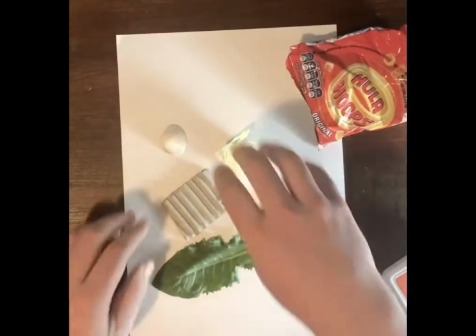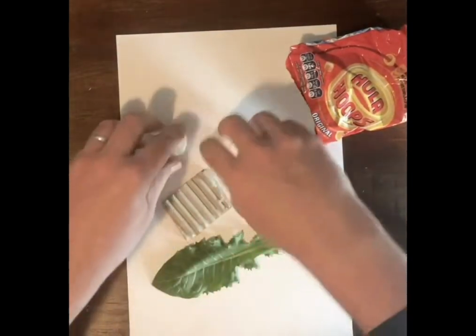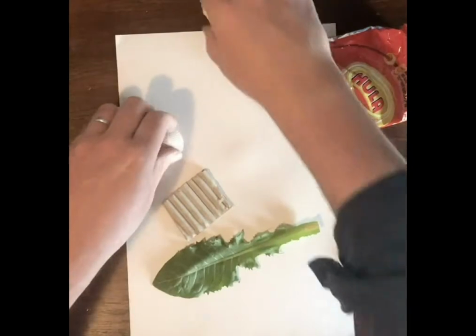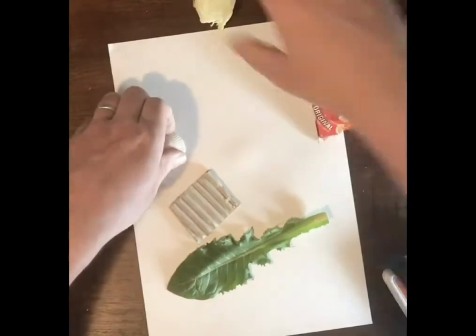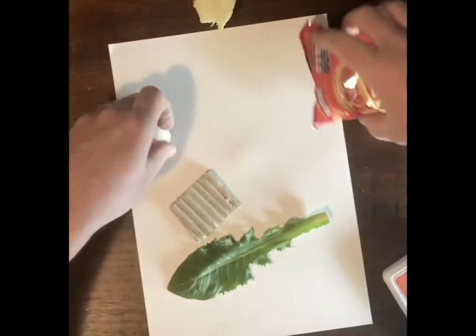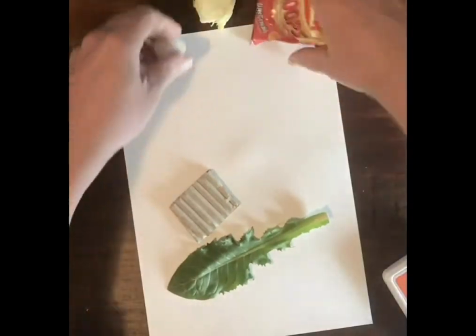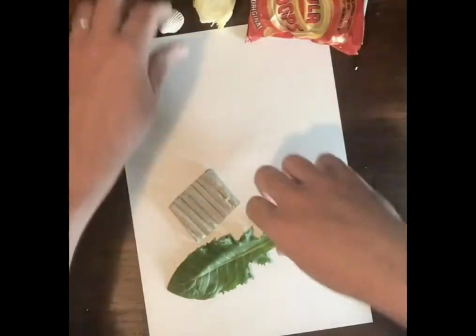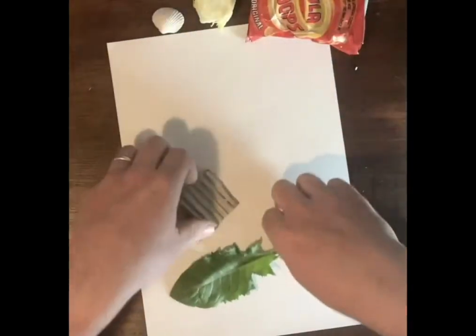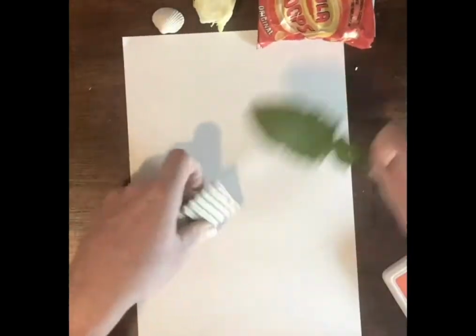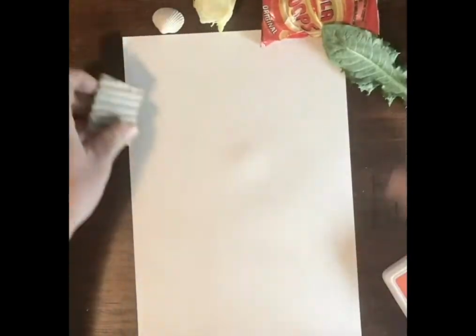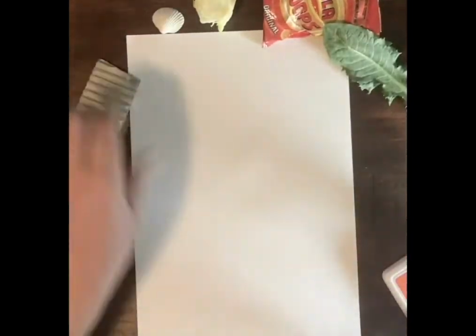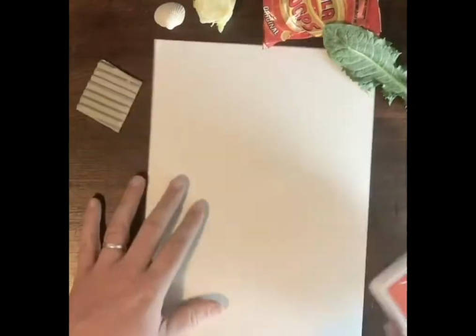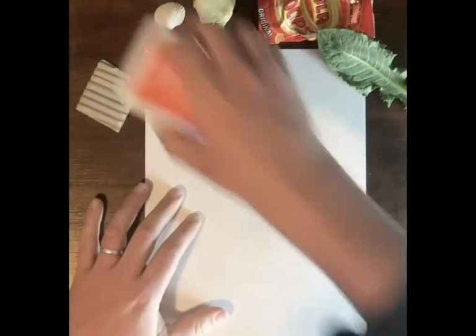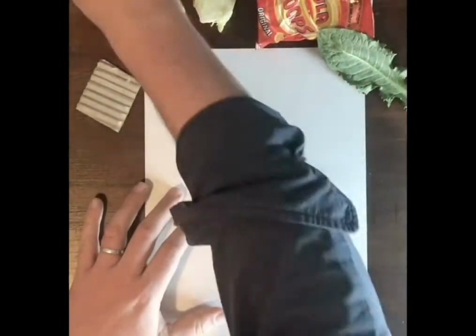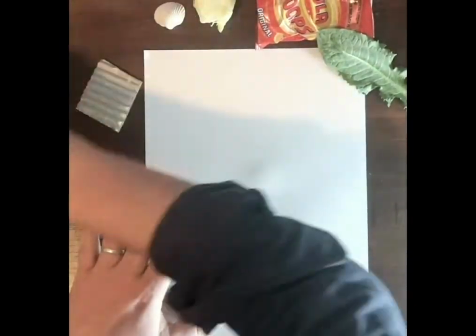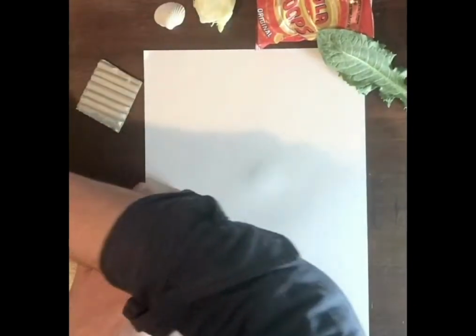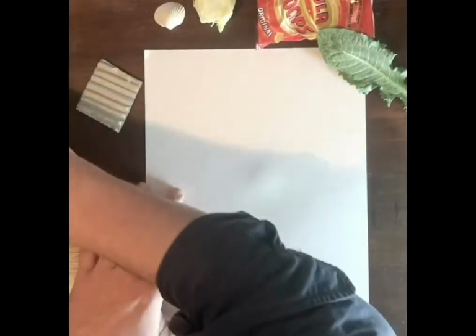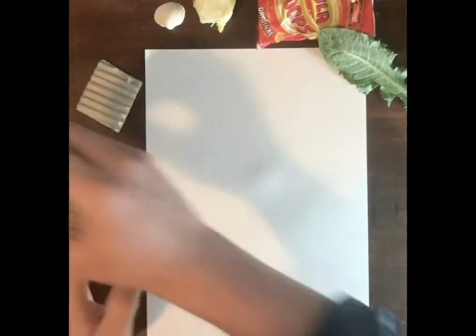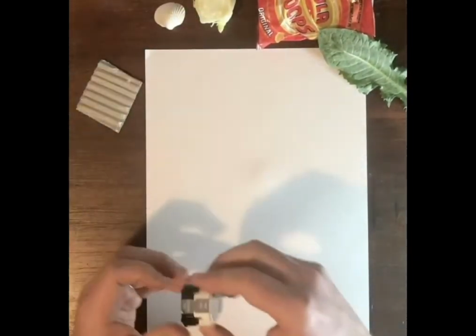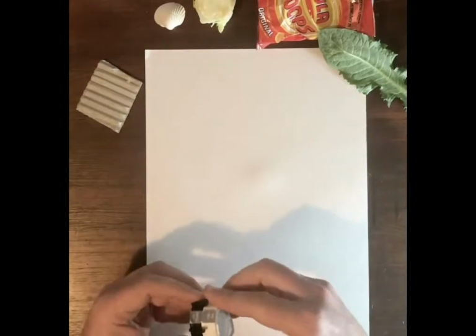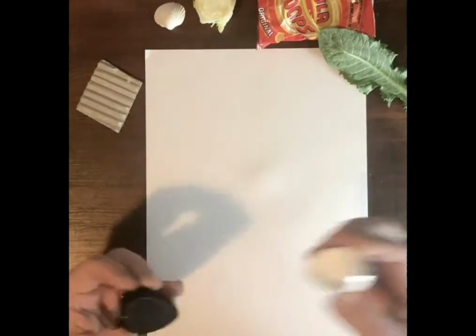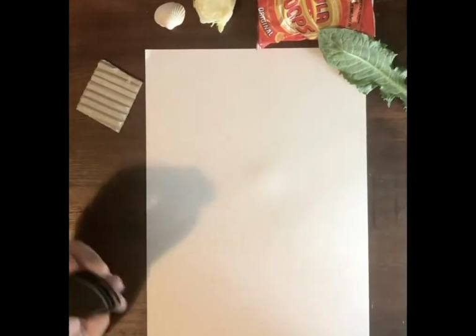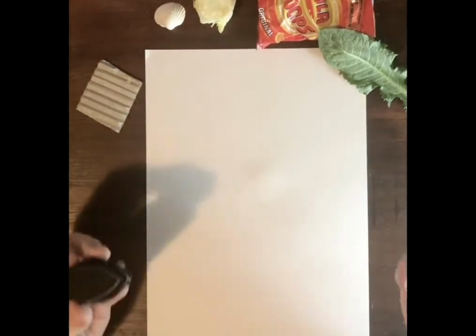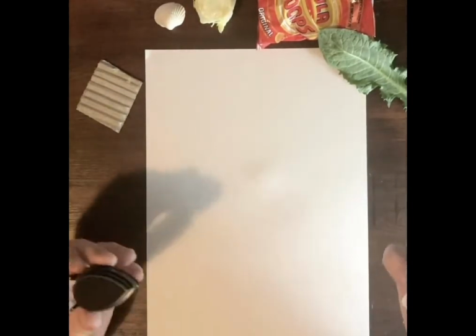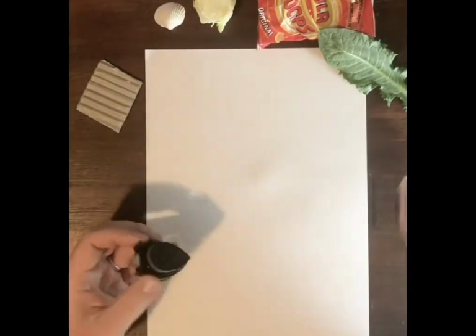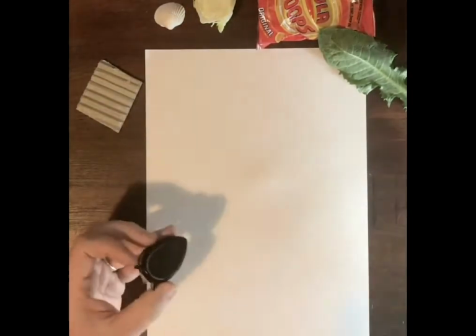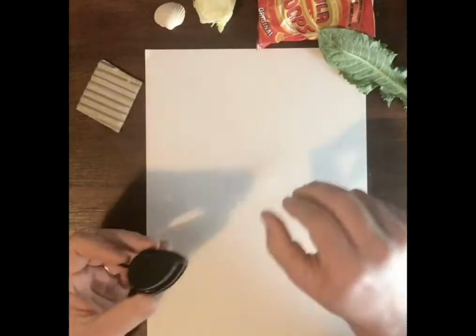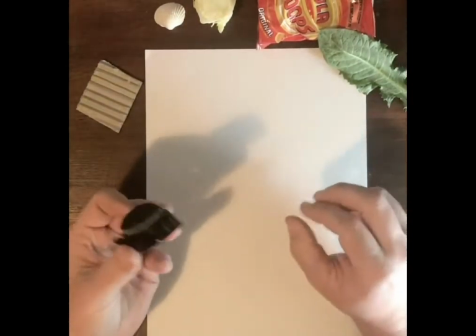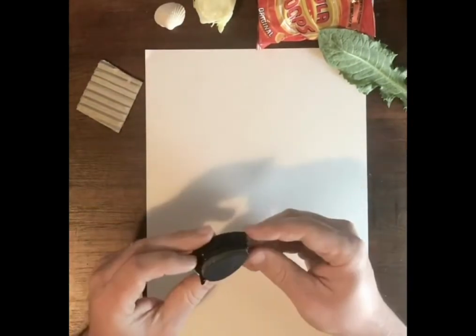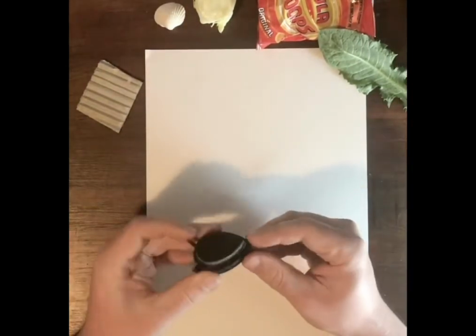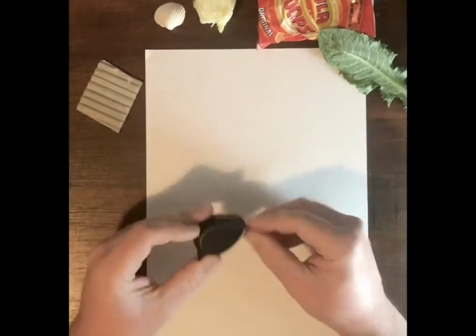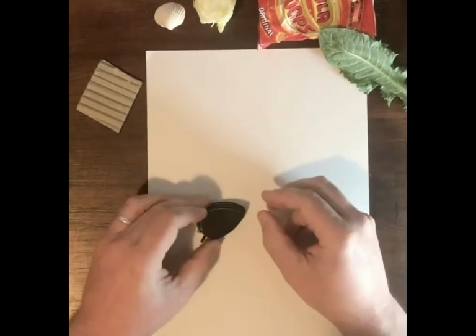I'm going to put them to one side, and I think I'll just use one colour for this one. I'm going to use this dark grey.